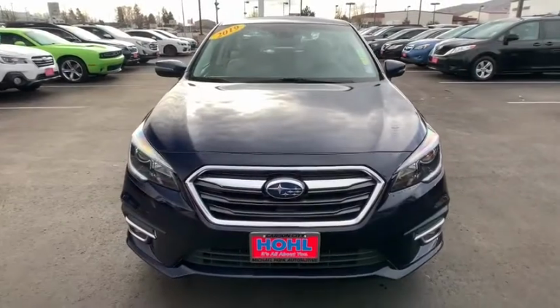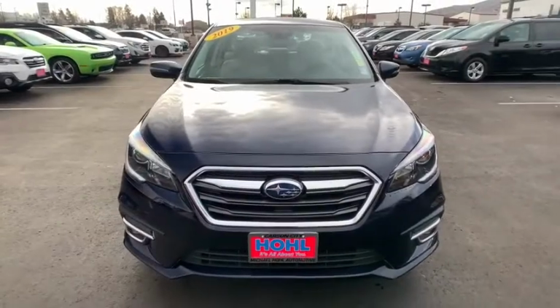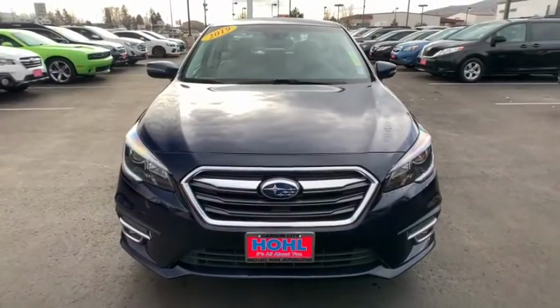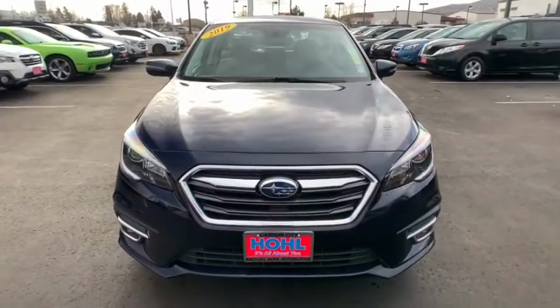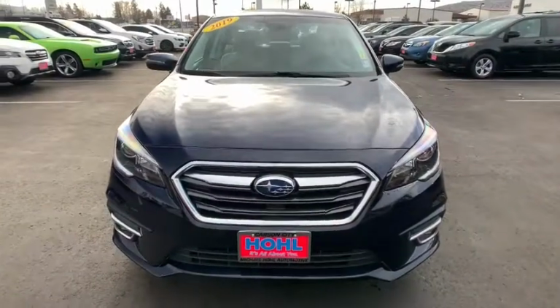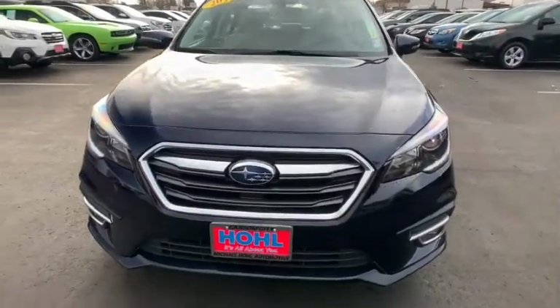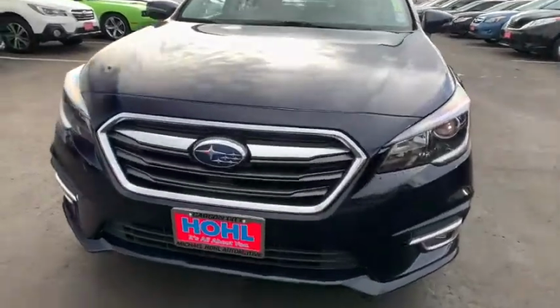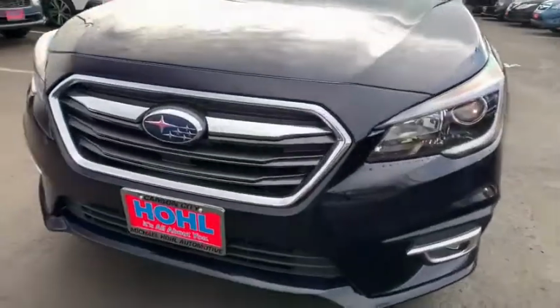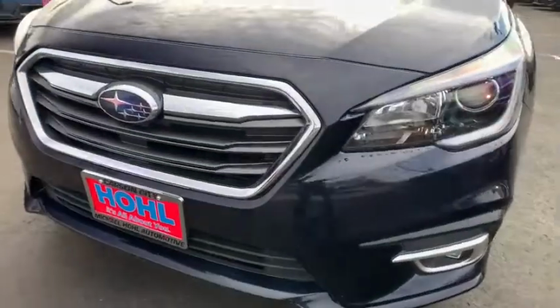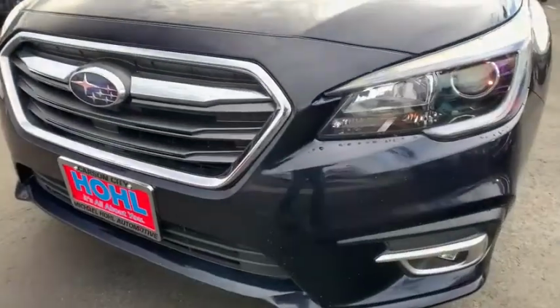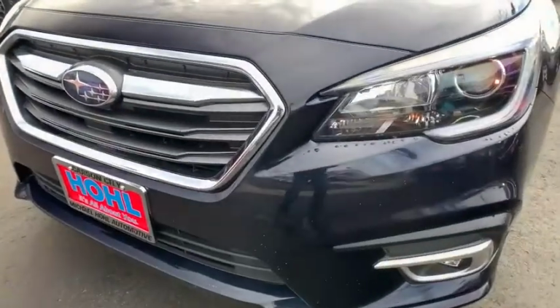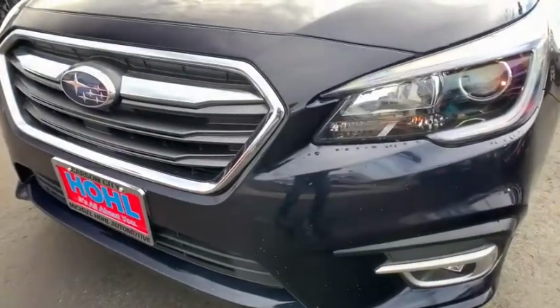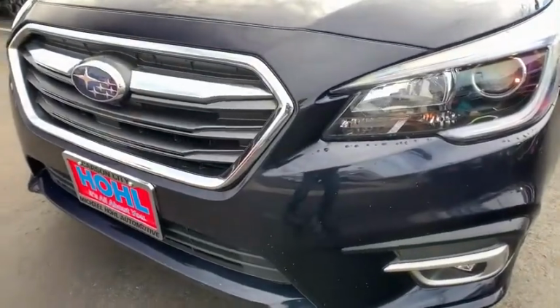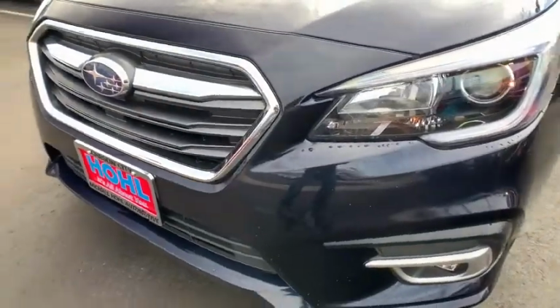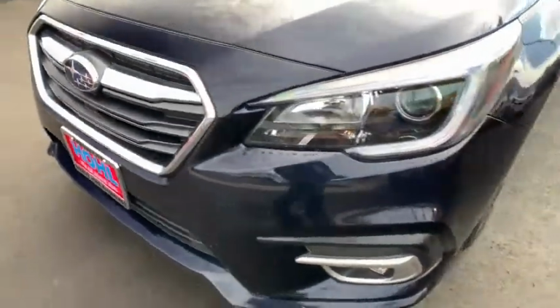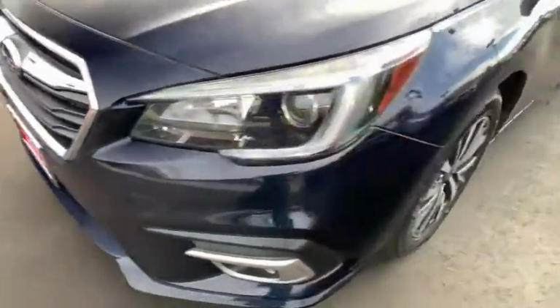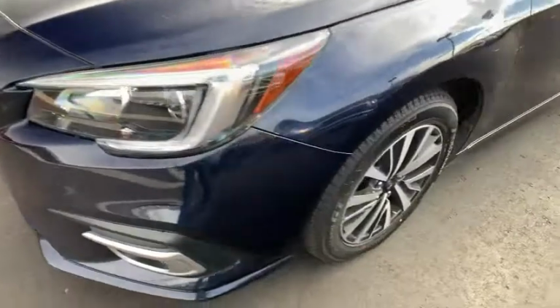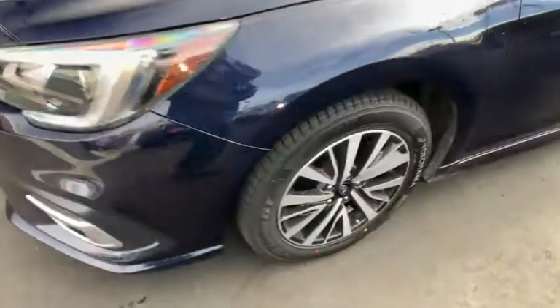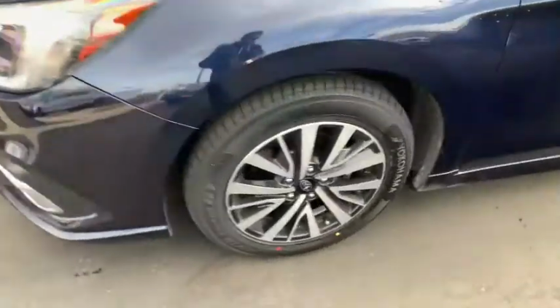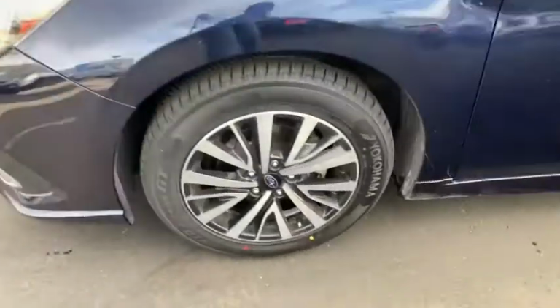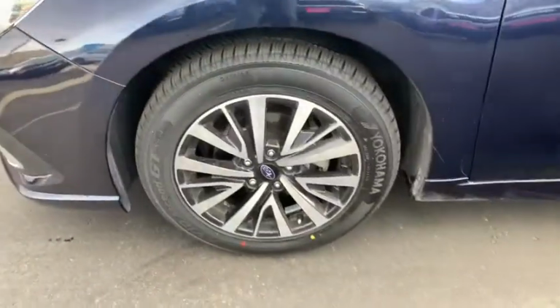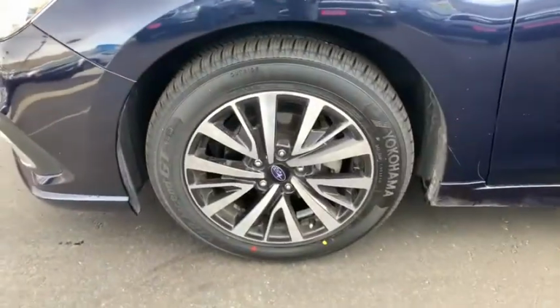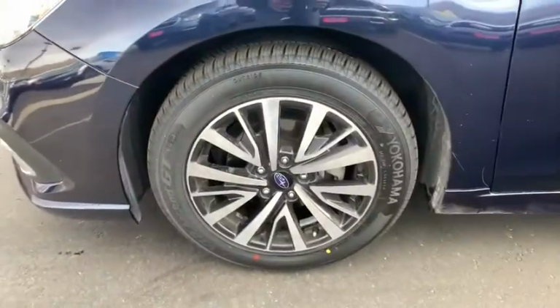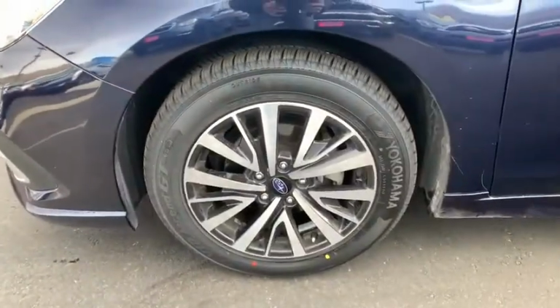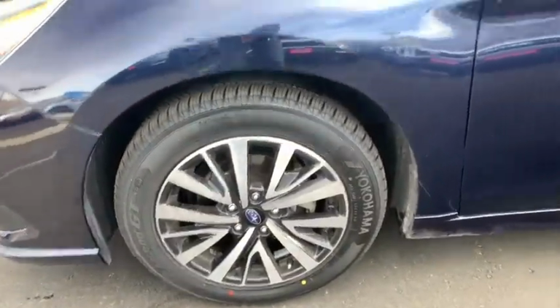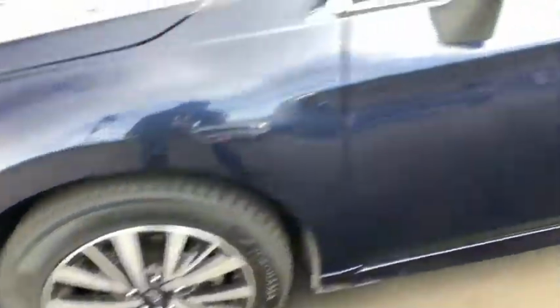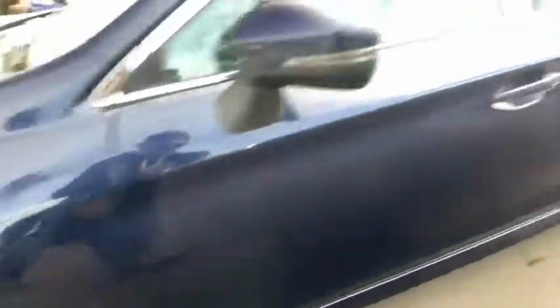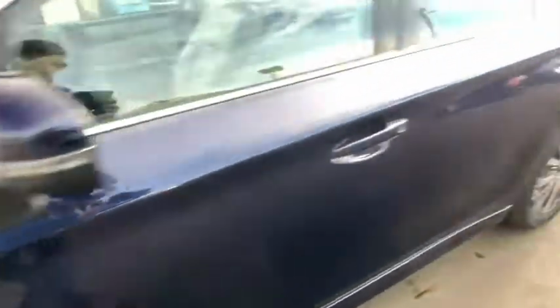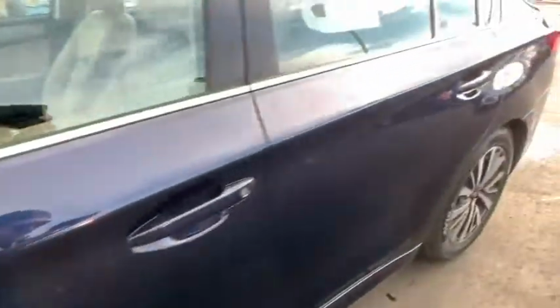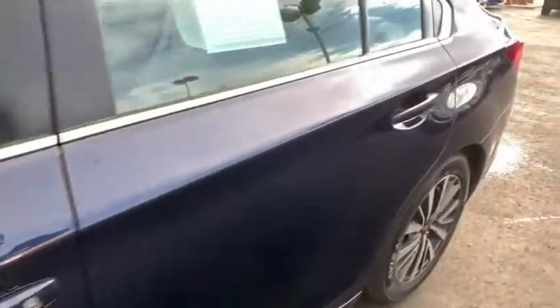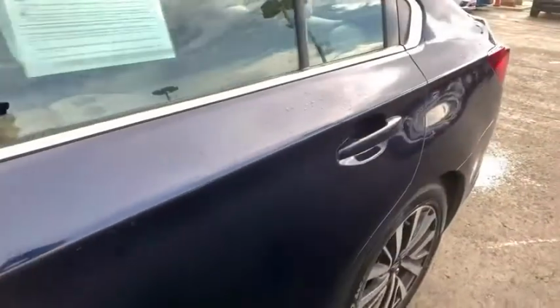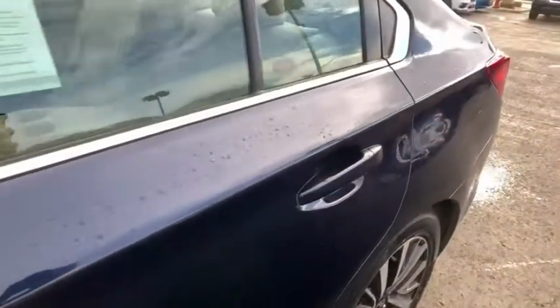Adjustable steering wheel, four-wheel disc brakes, aluminum wheels, floor mats, cruise control, rear defrost, AM-FM stereo radio, climate control, passenger airbag.